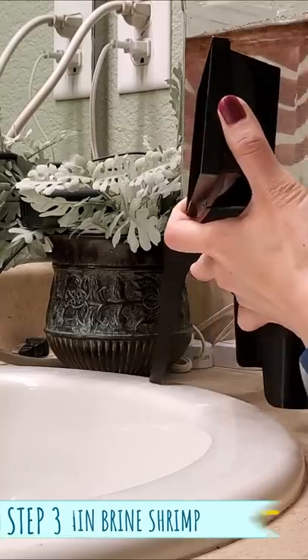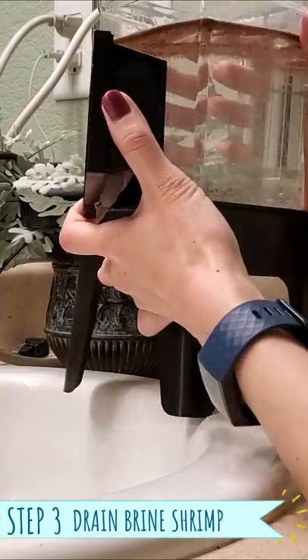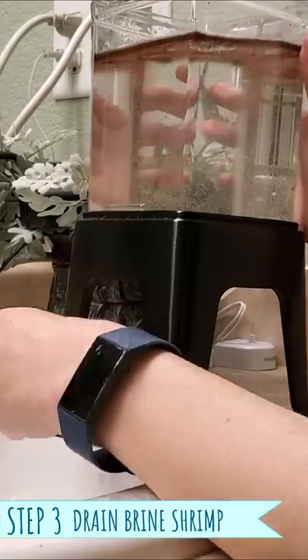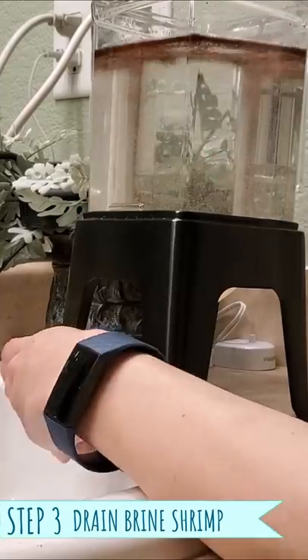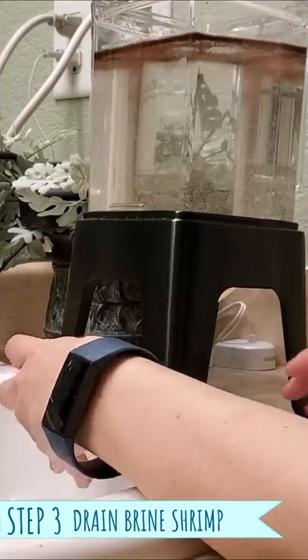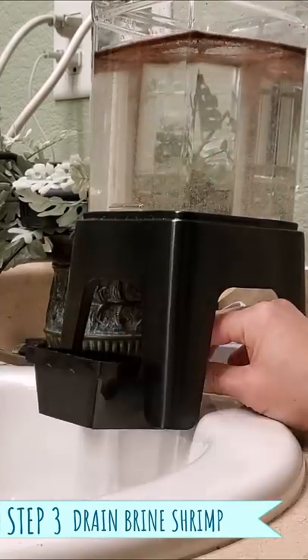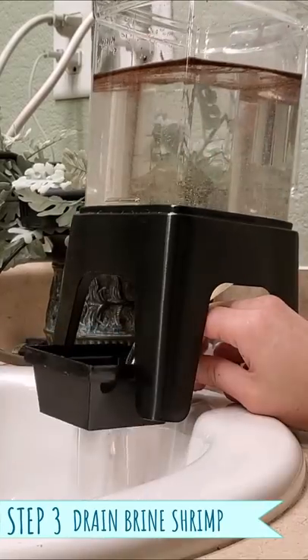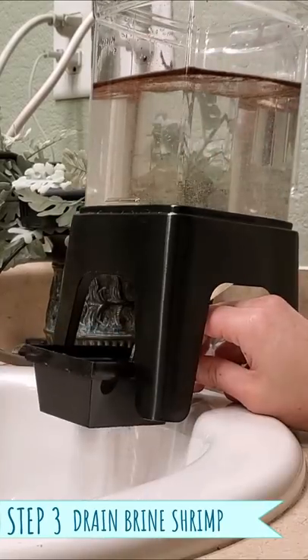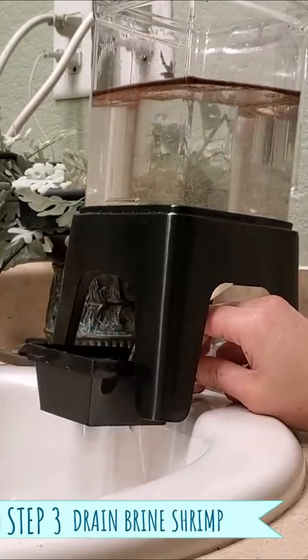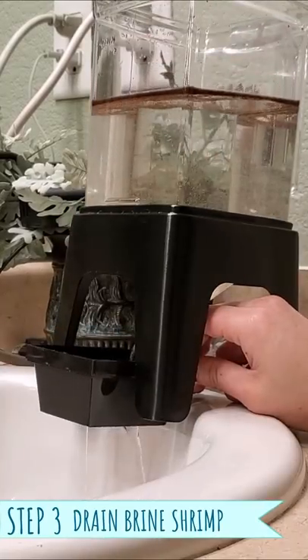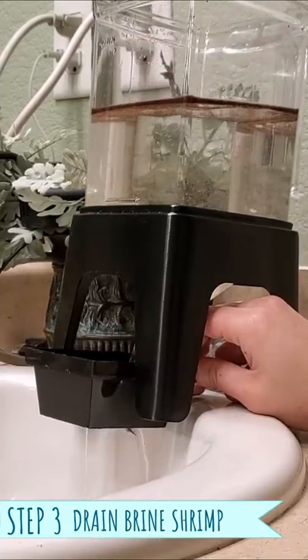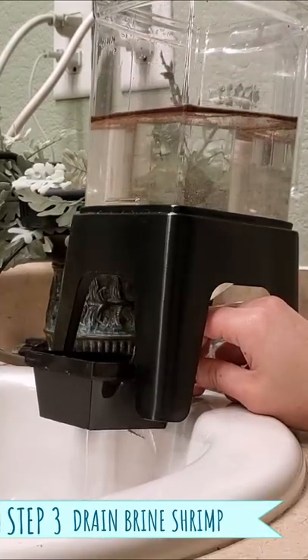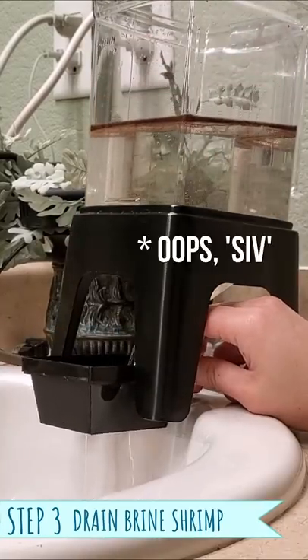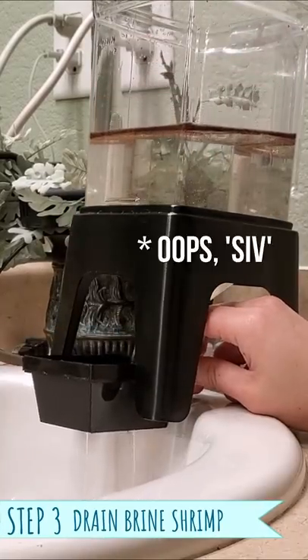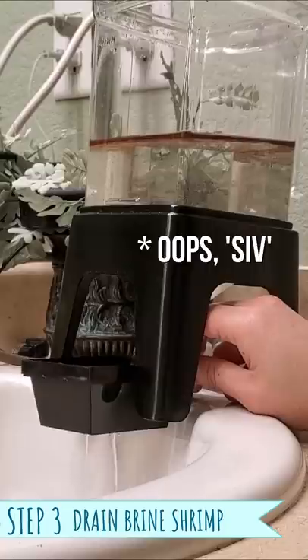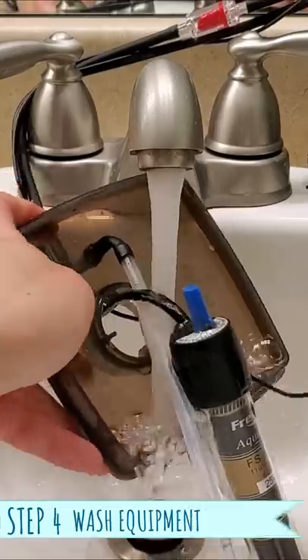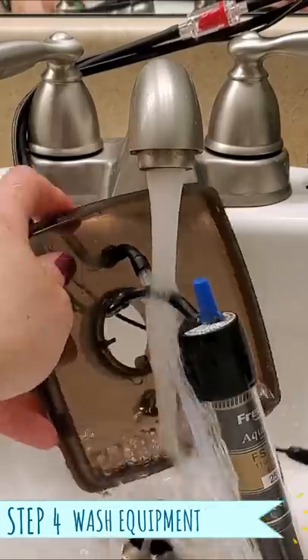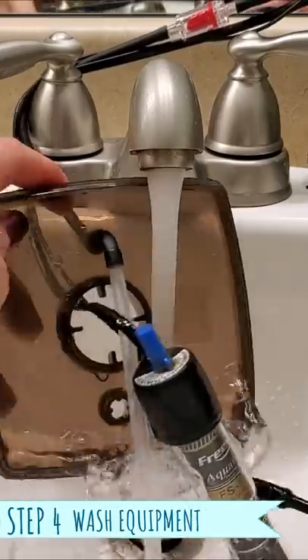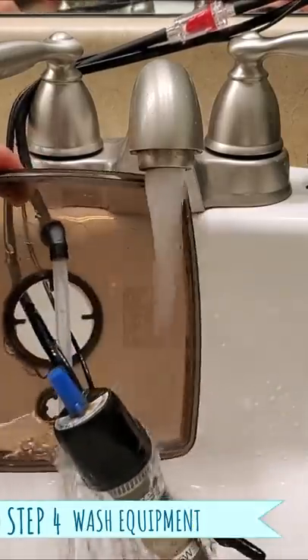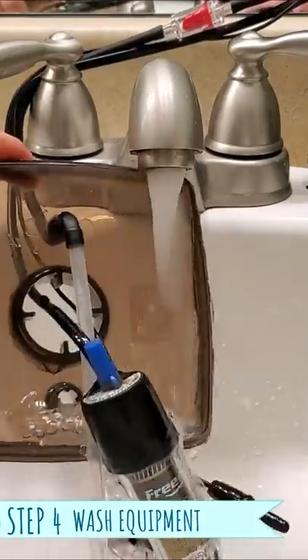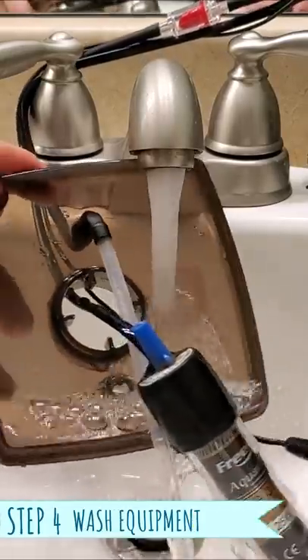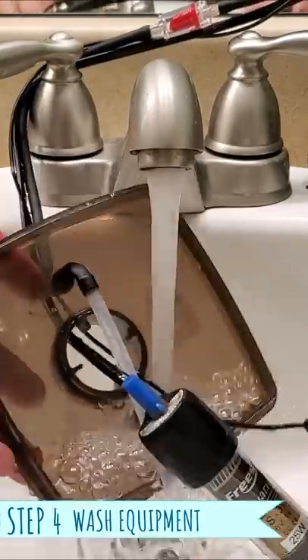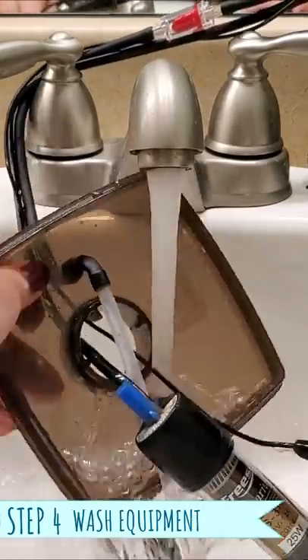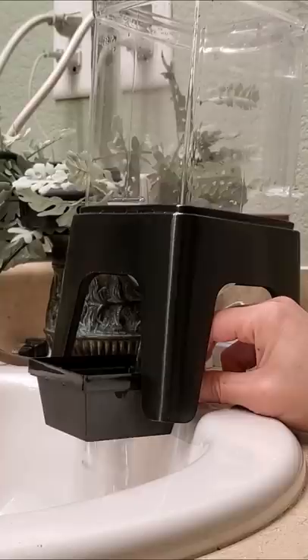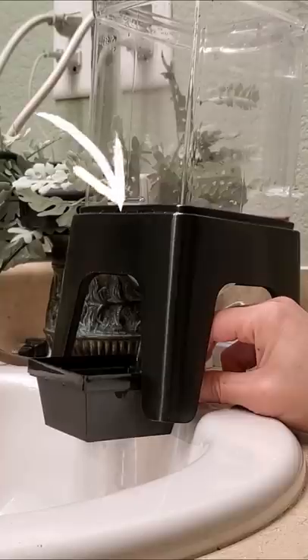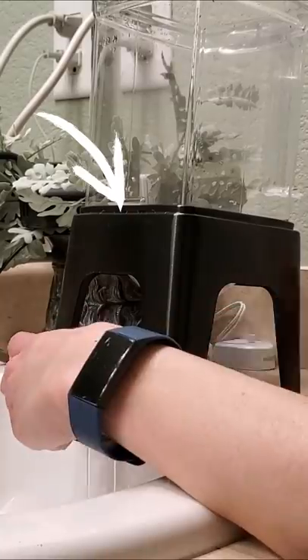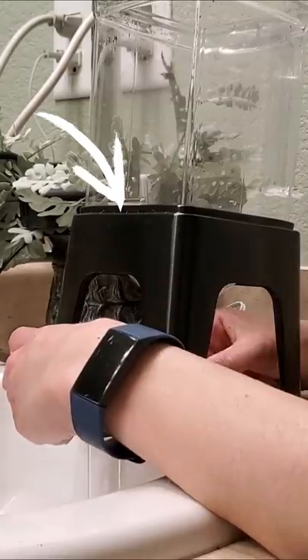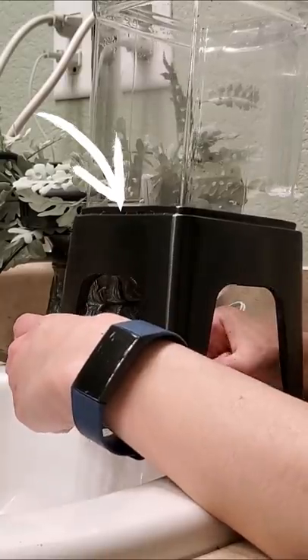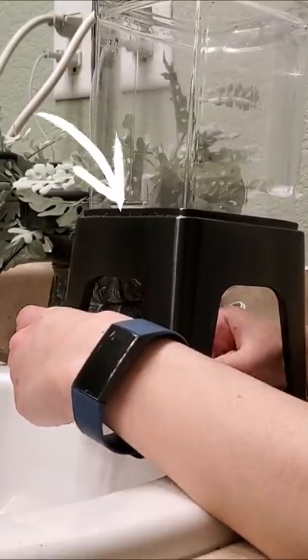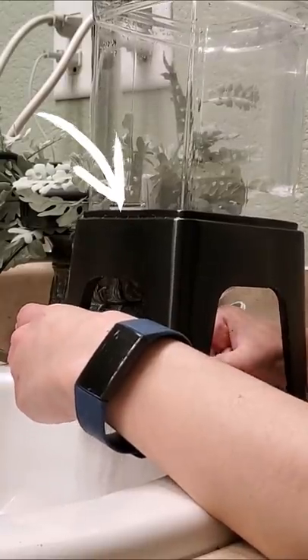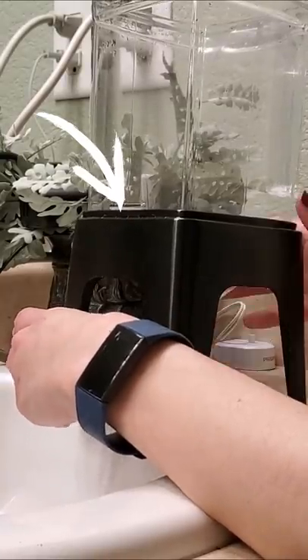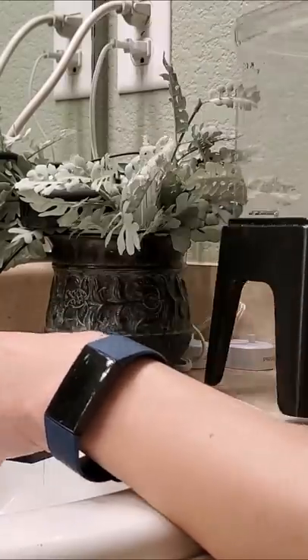After 10 minutes, I move the hatchery to the side of the sink, open the valve, and filter out the brine shrimp through the sieve. While it's draining, I rinse the equipment in the sink with my other hand. Once the water line drains down below the black stand, I close the valve.